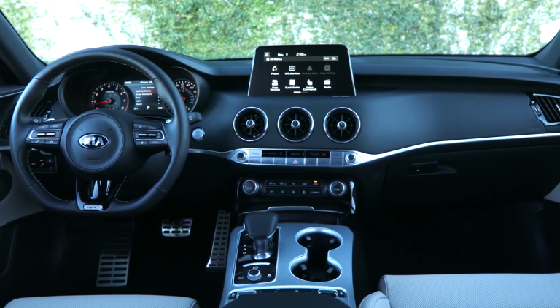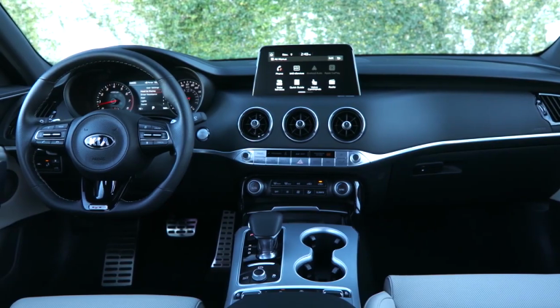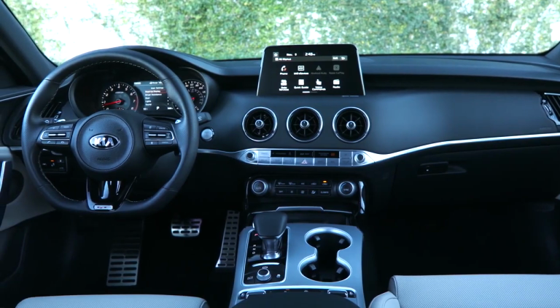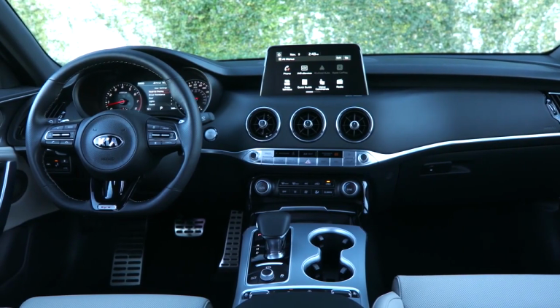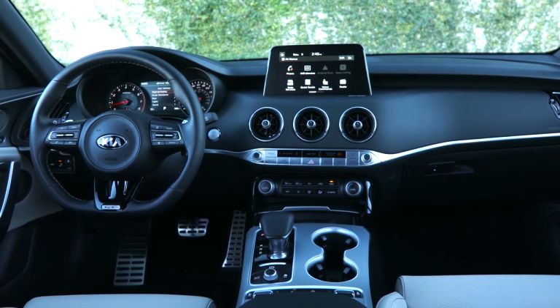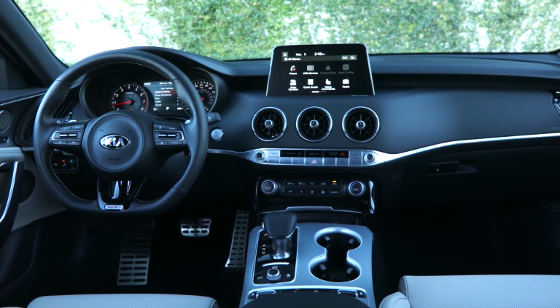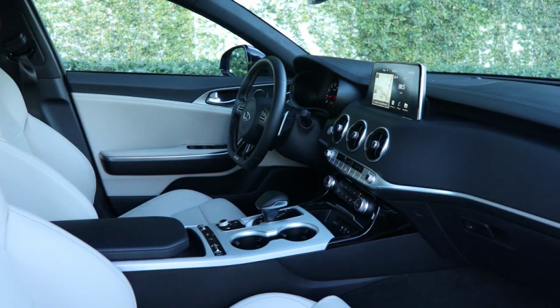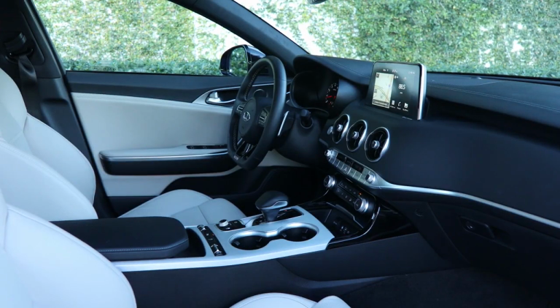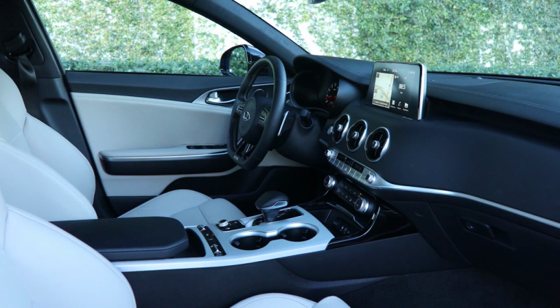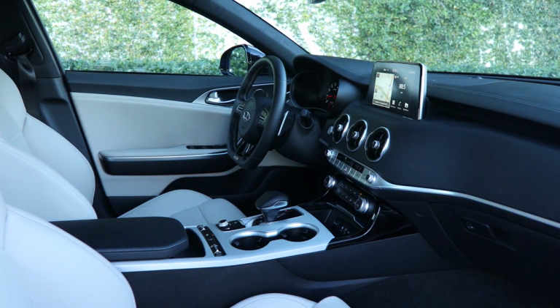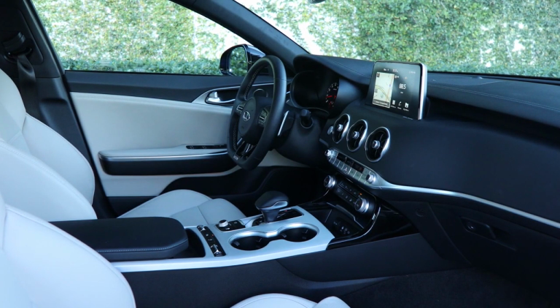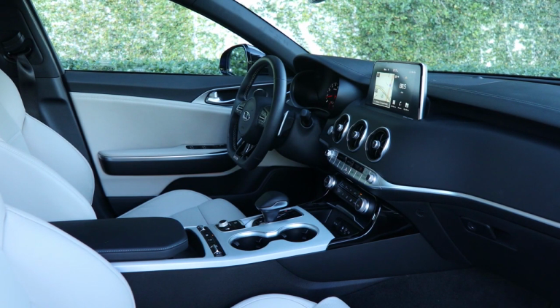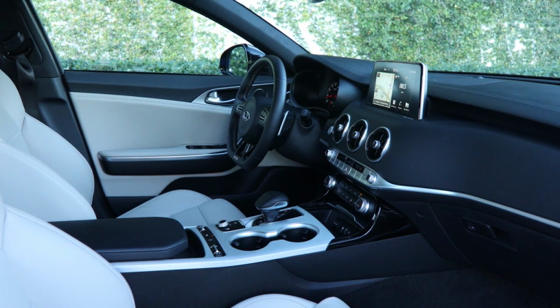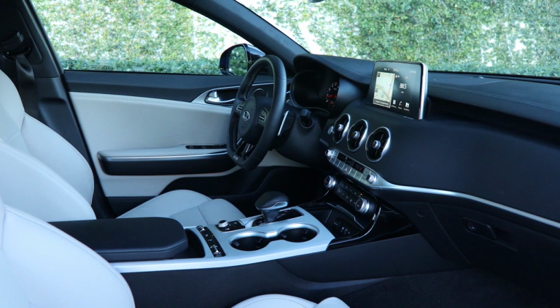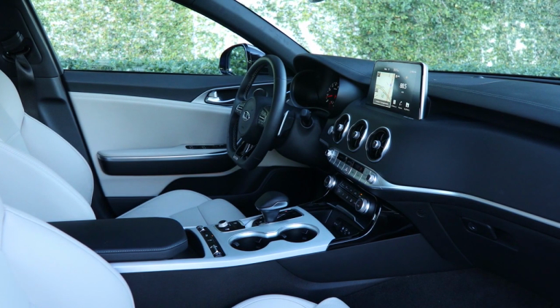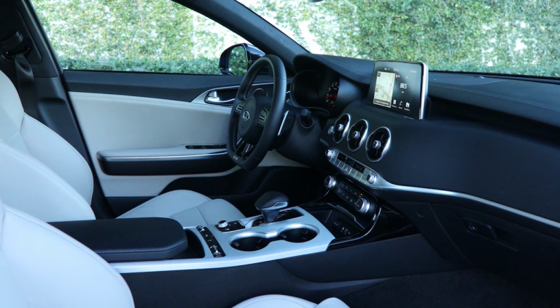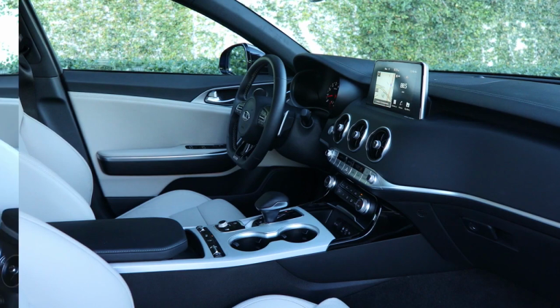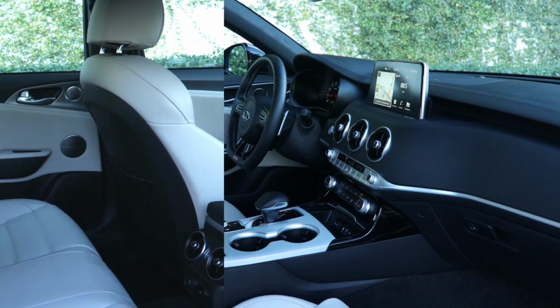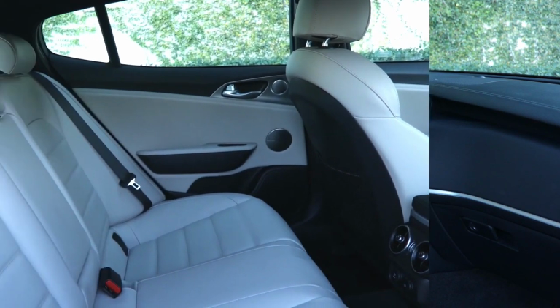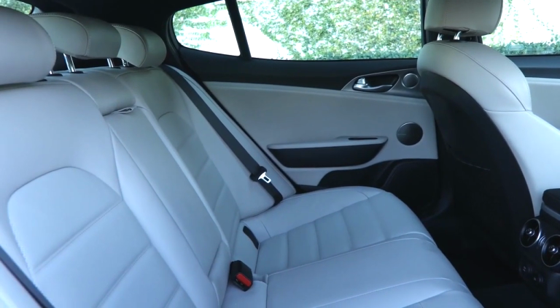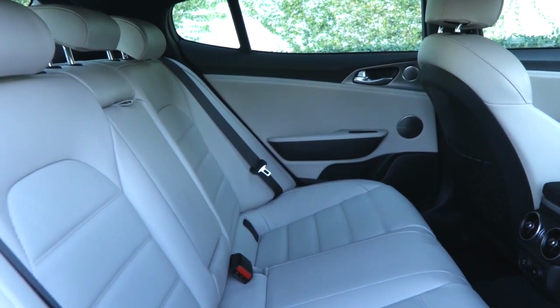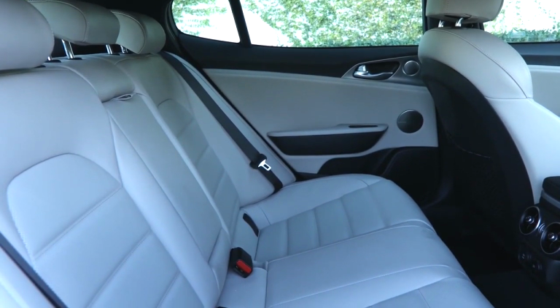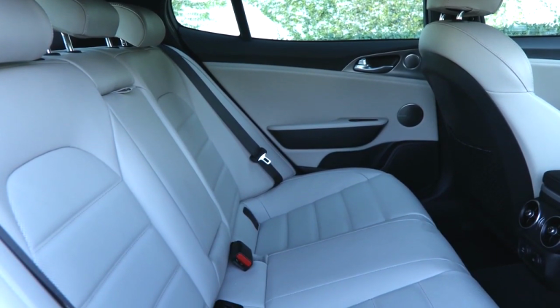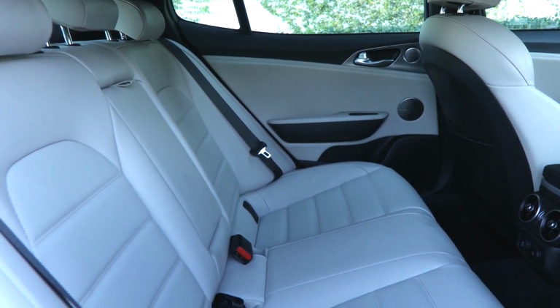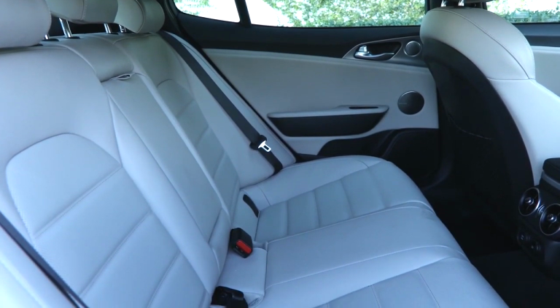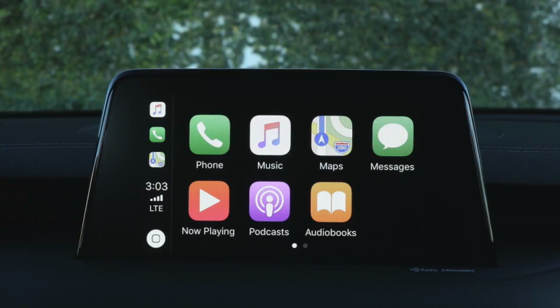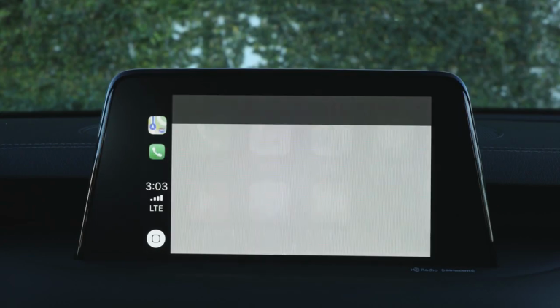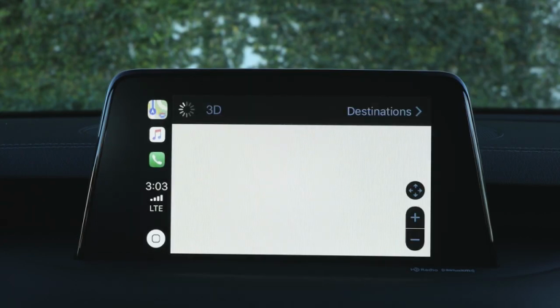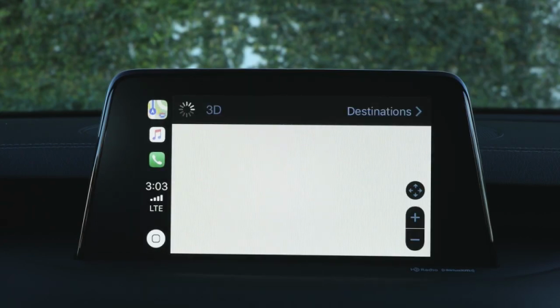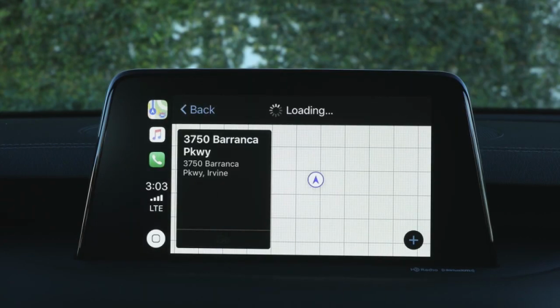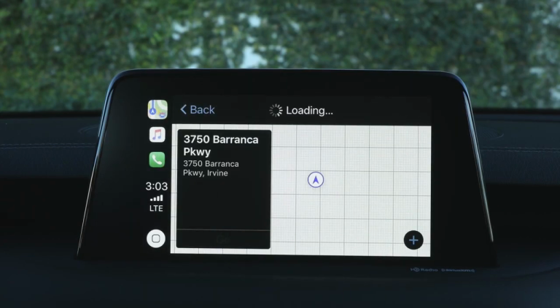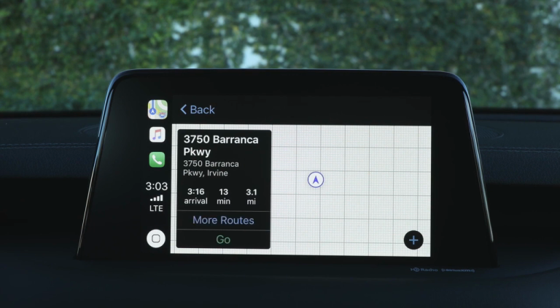Kia drivers will experience an aeronautic-inspired interior, including features such as luxurious bucket seats, upscale accents, a large touchscreen display, and state-of-the-art safety advancements.